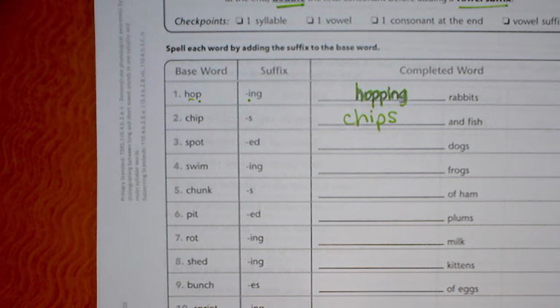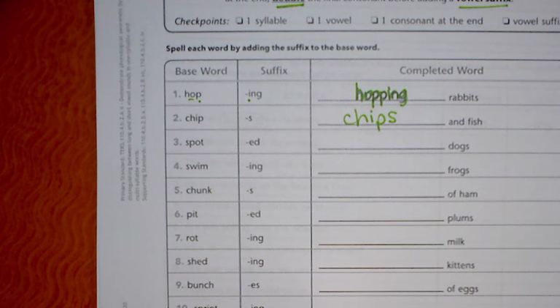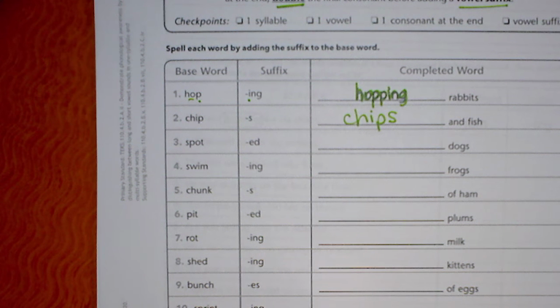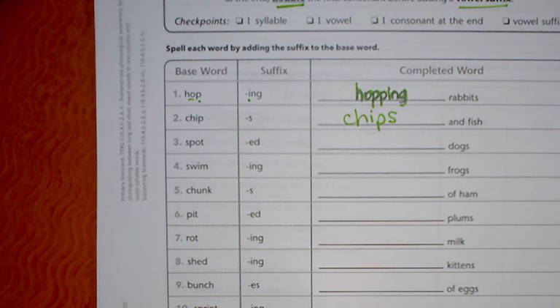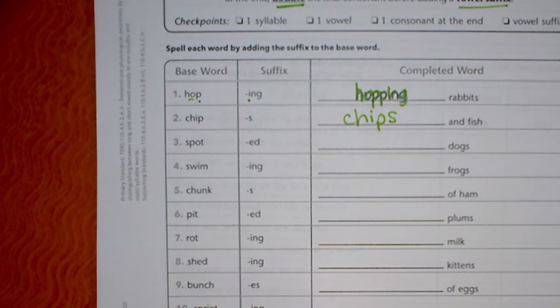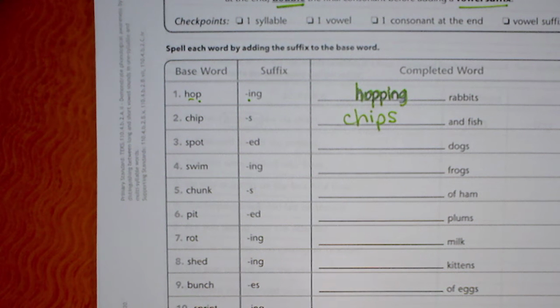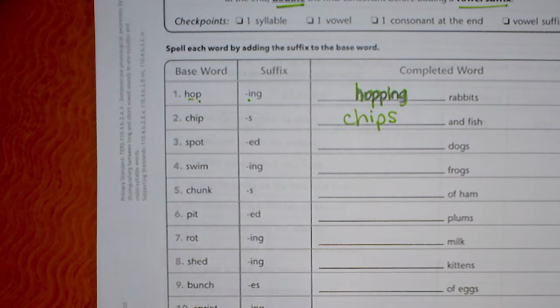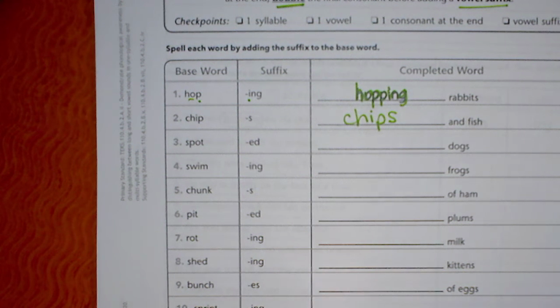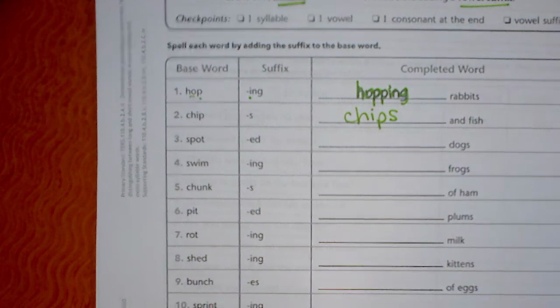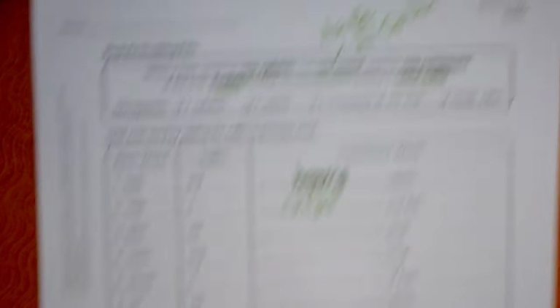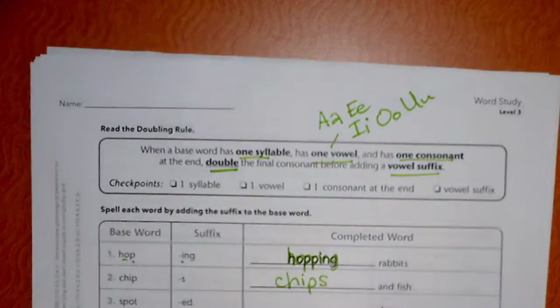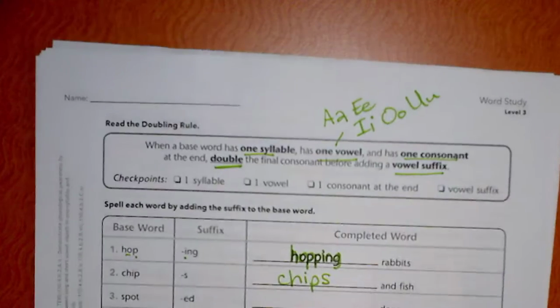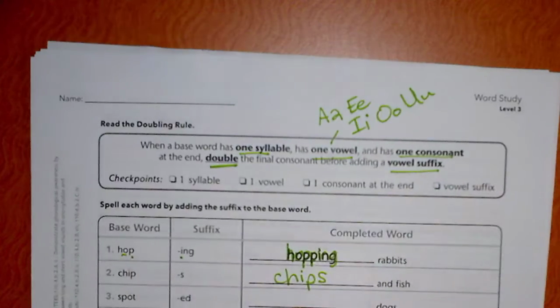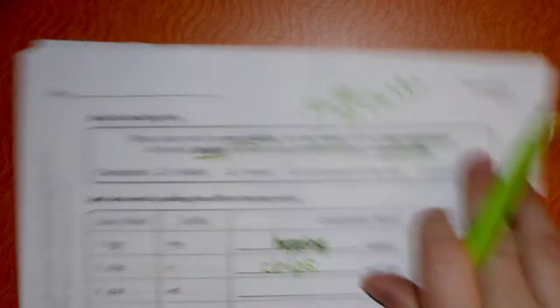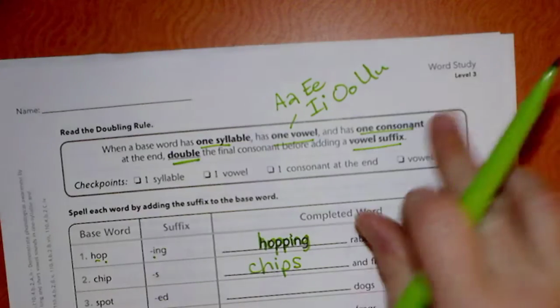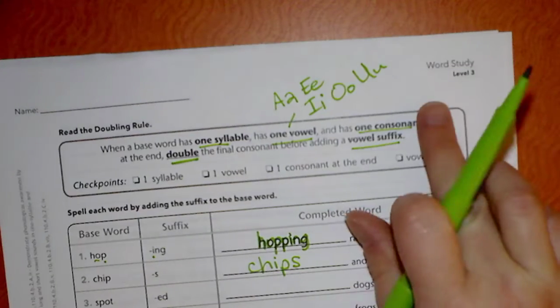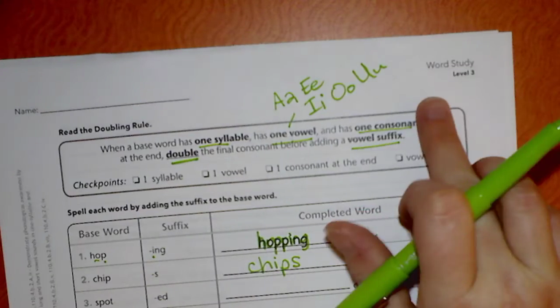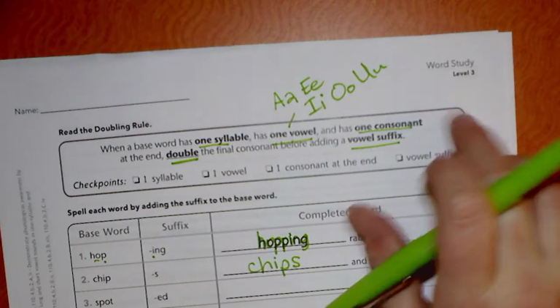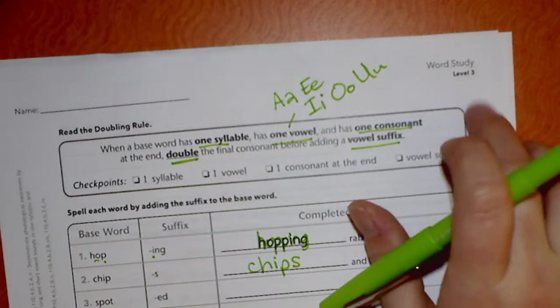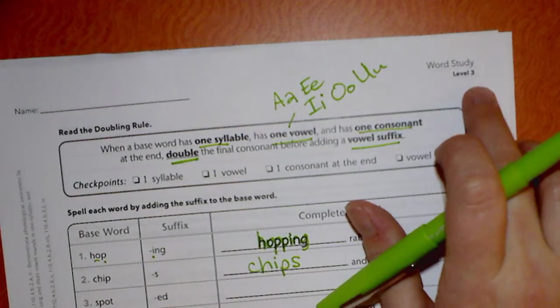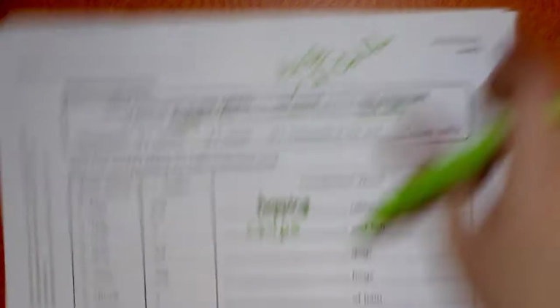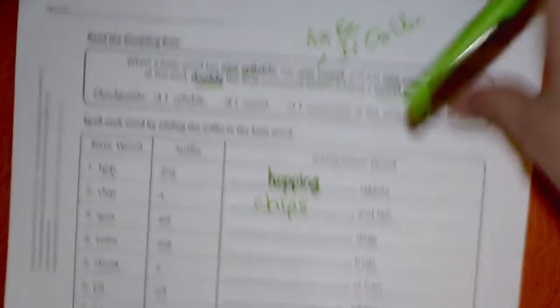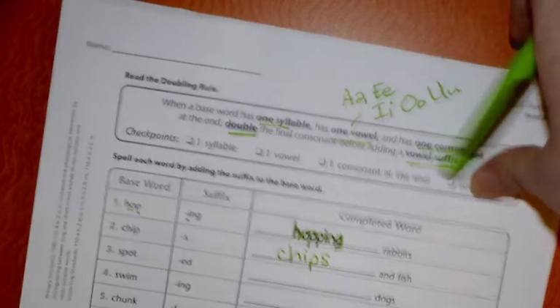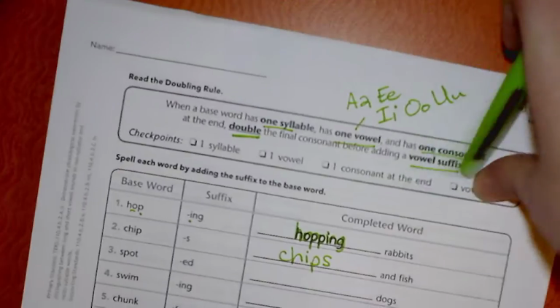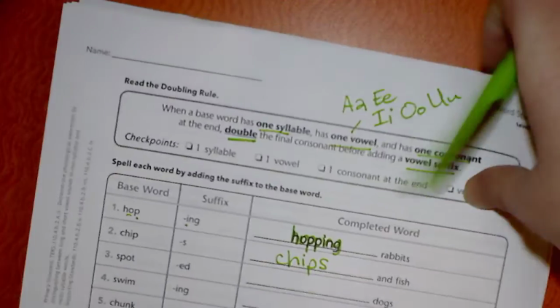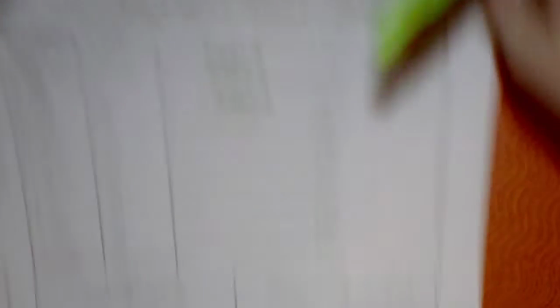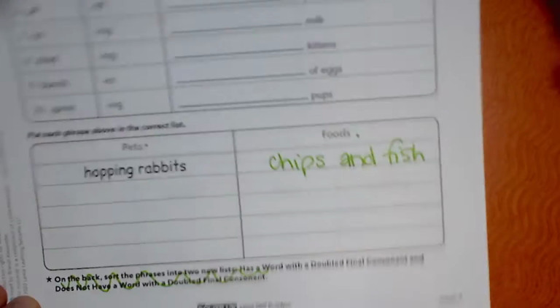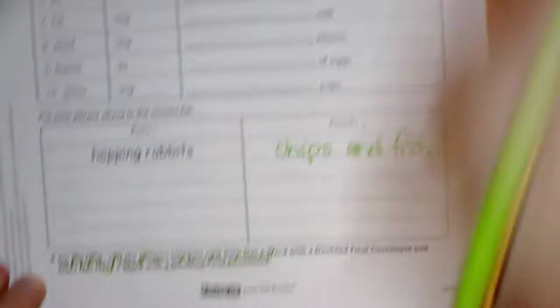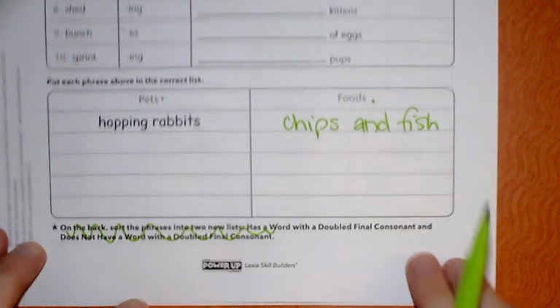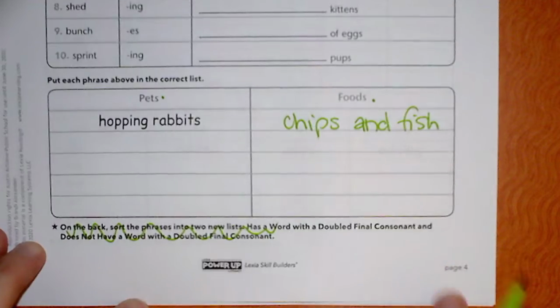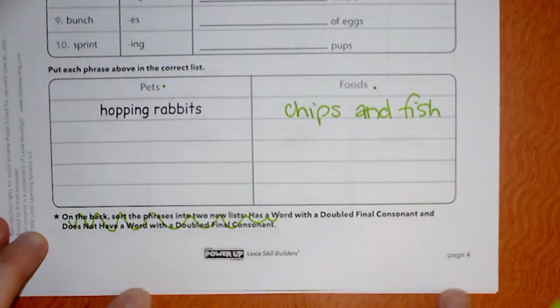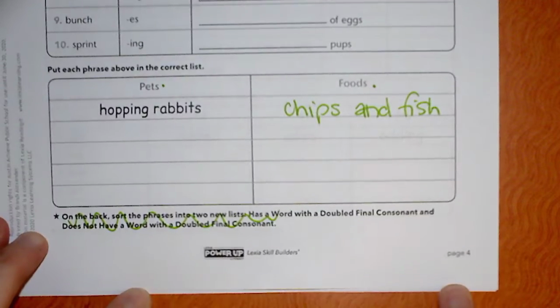Okay guys, so this is what we're working on today. This is your word work for this week. It's word study level three, and you are on page four.